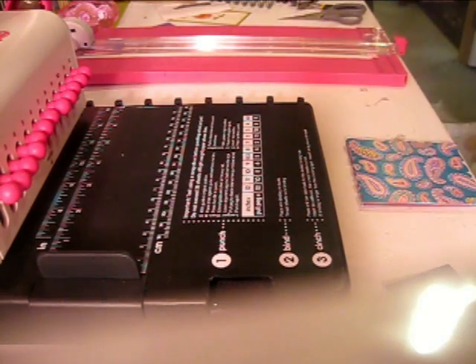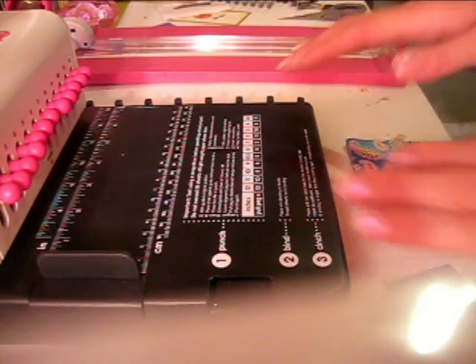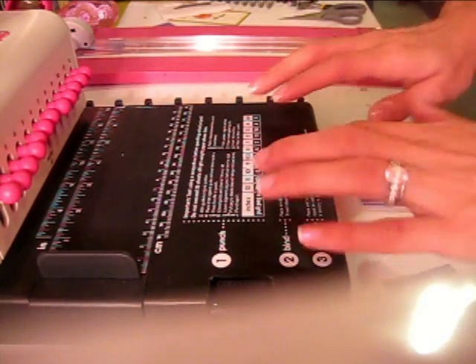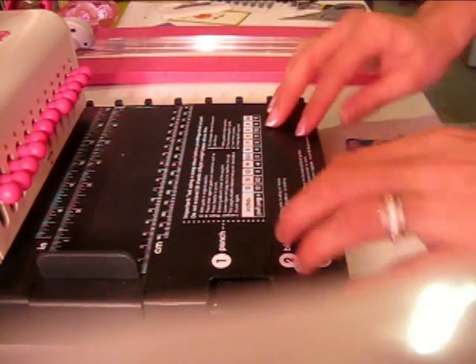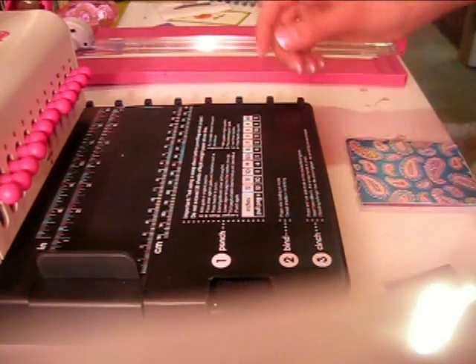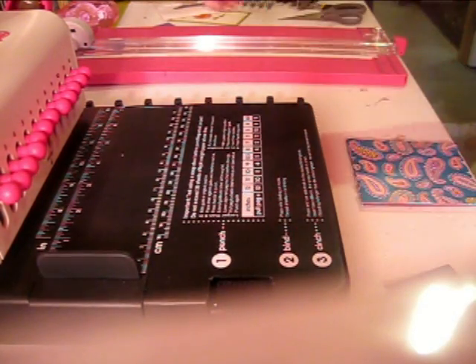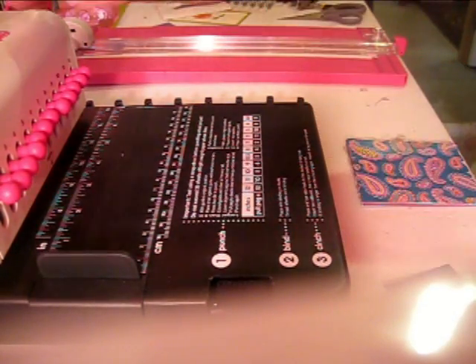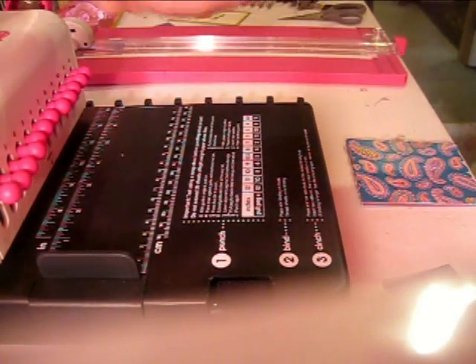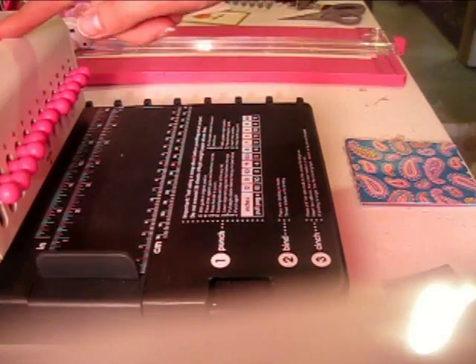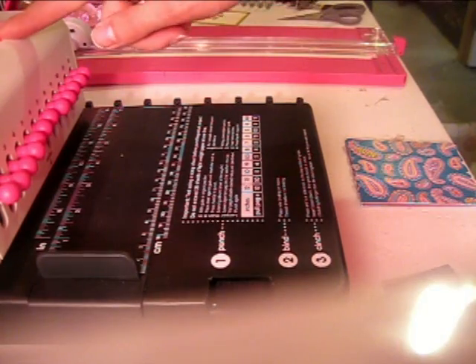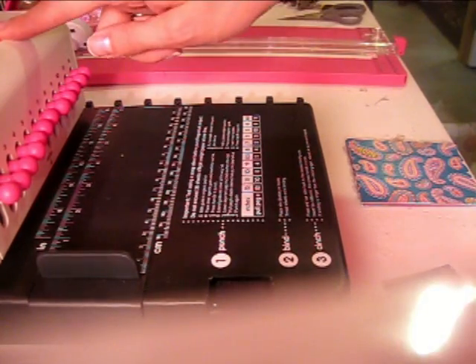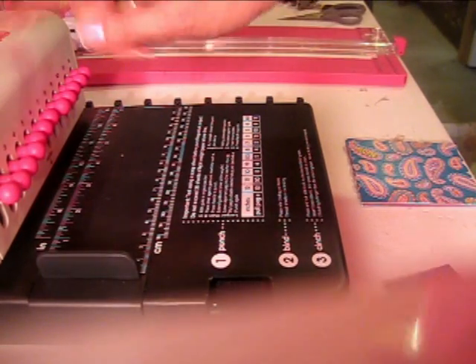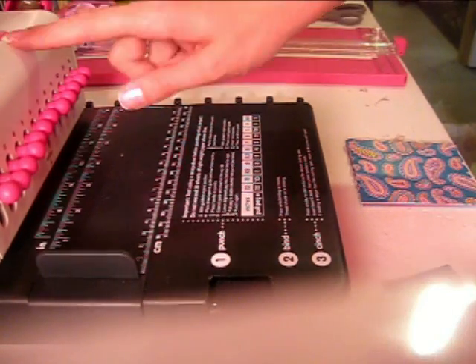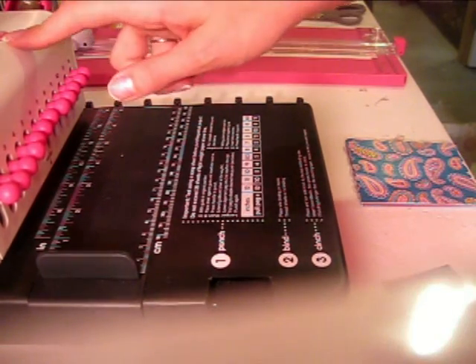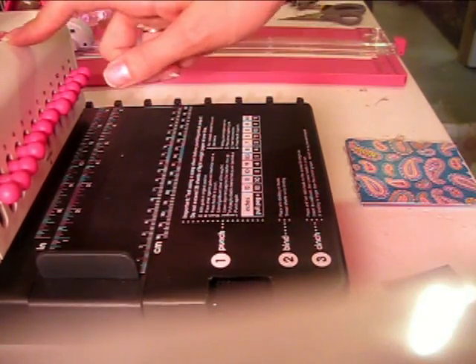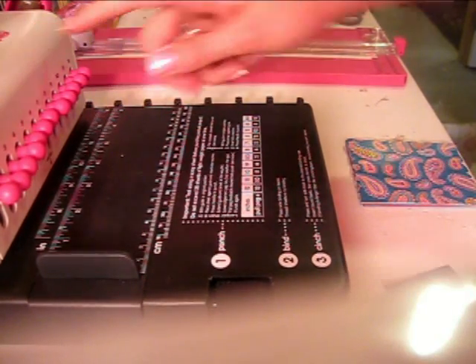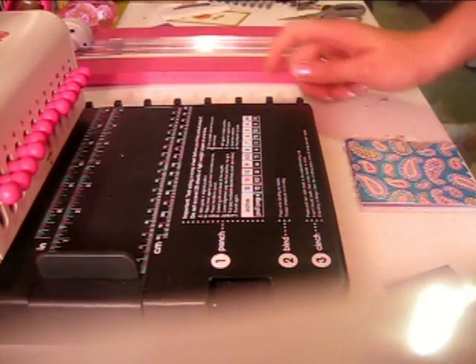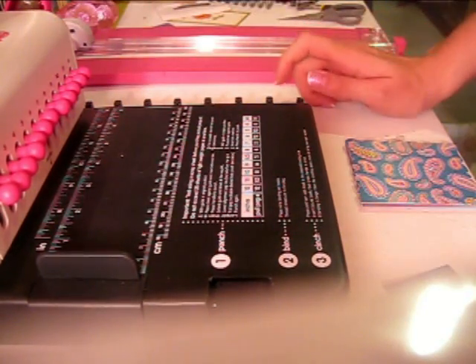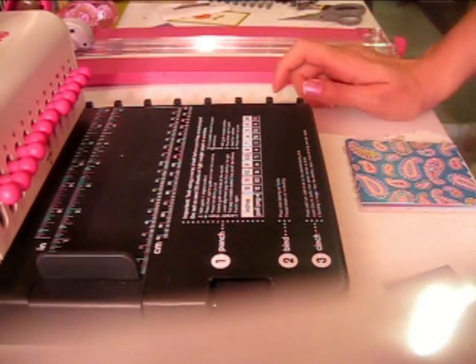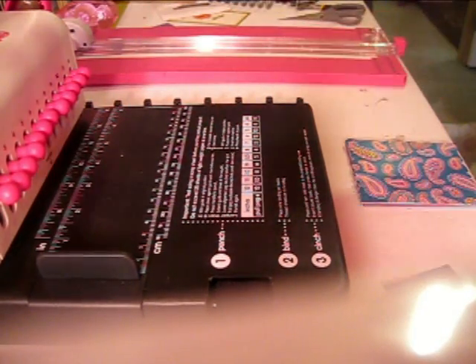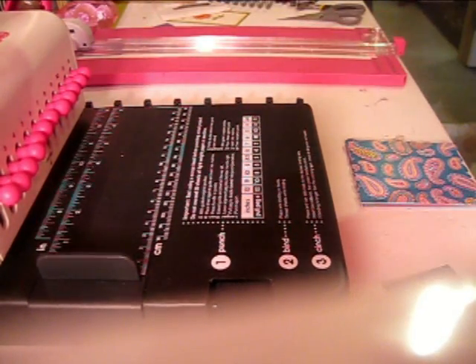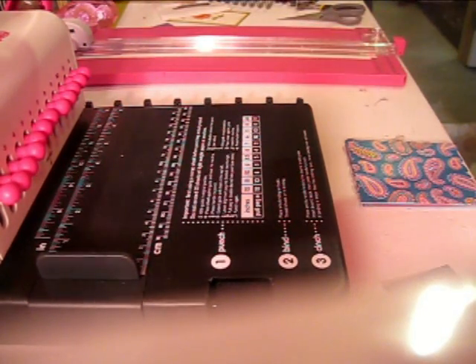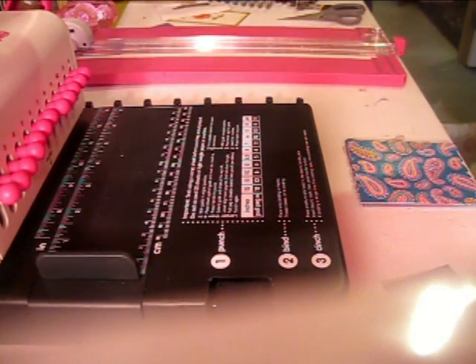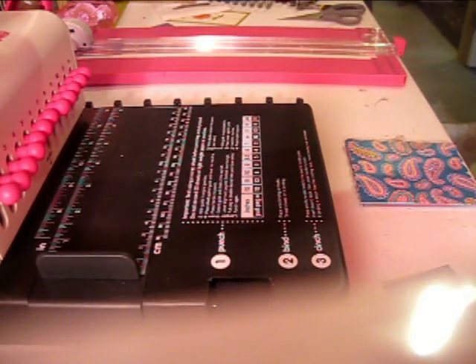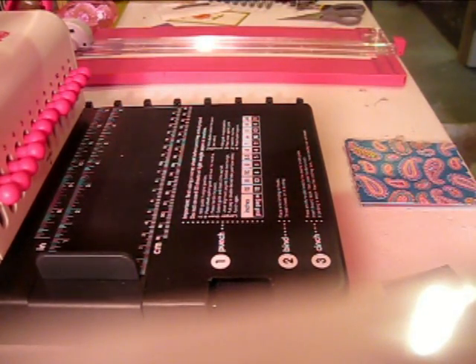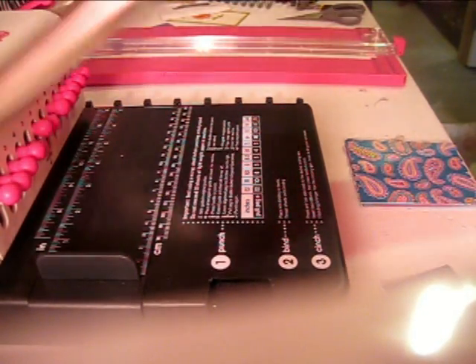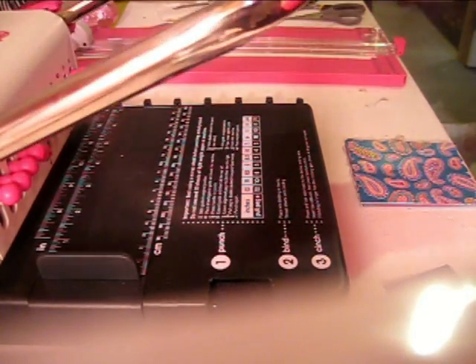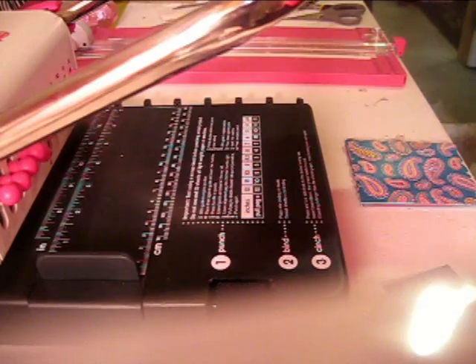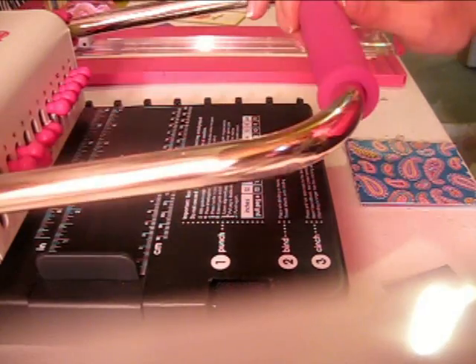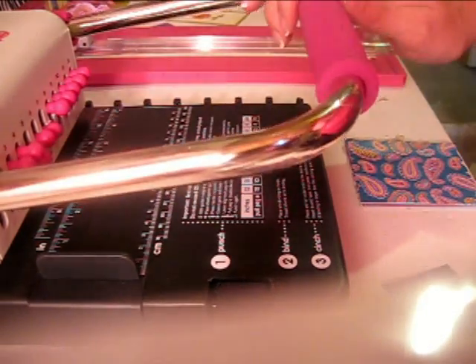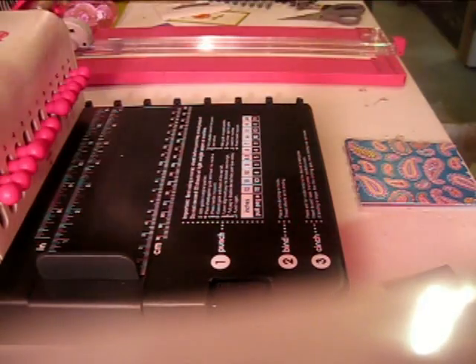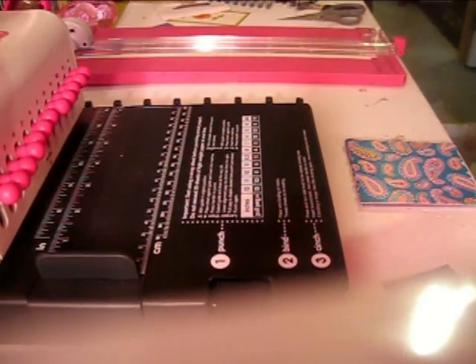Hi everyone, today I'm going to do a little video on the Cinch. I got this in the mail about a week ago, maybe two weeks ago now, and I haven't done too much with it.